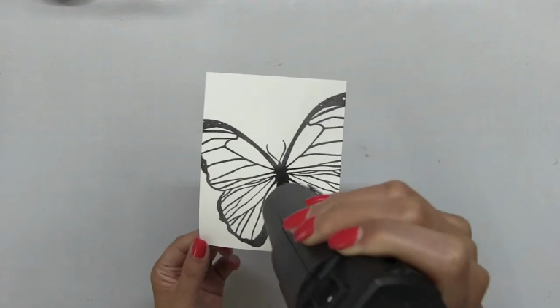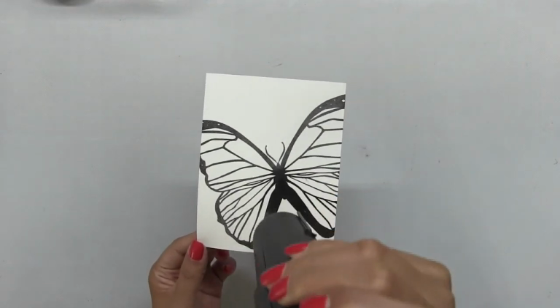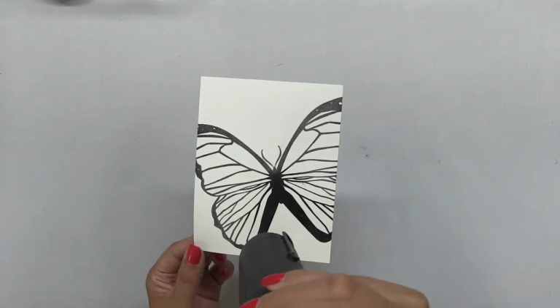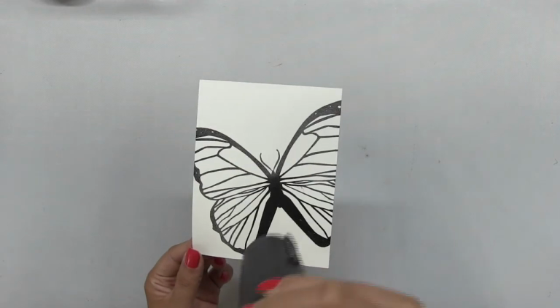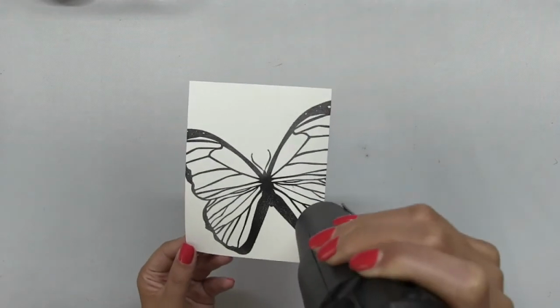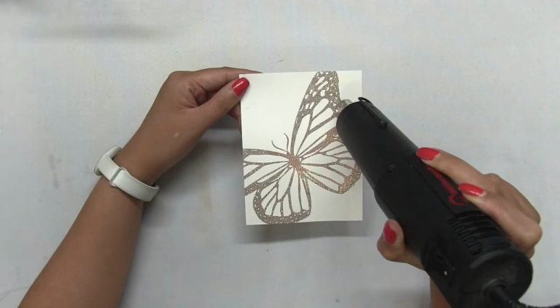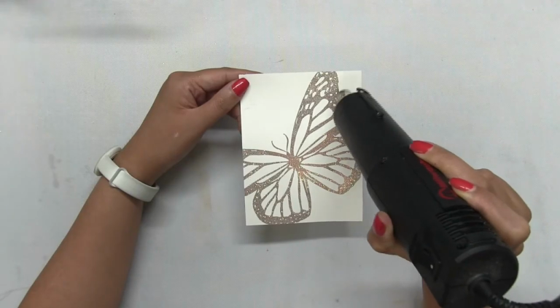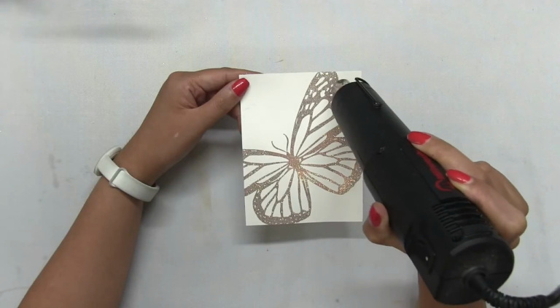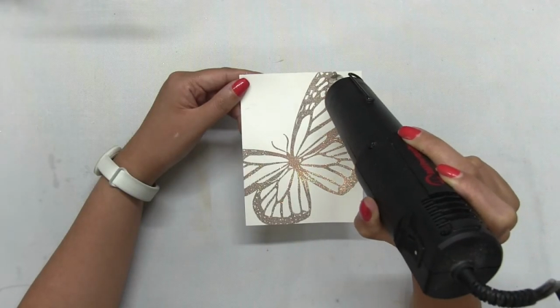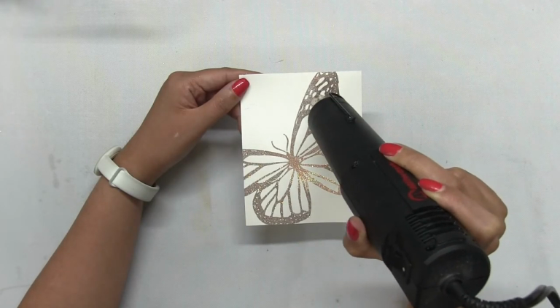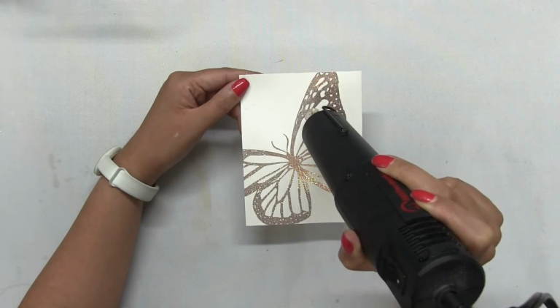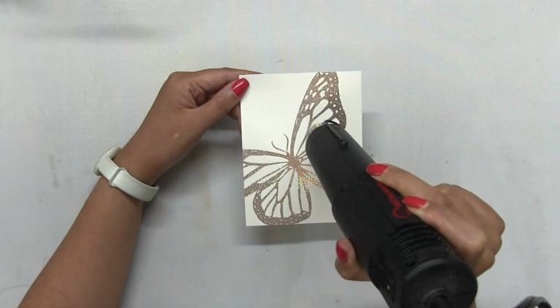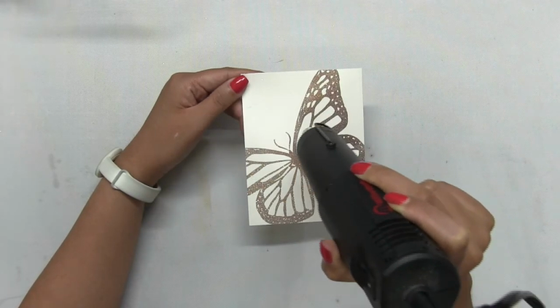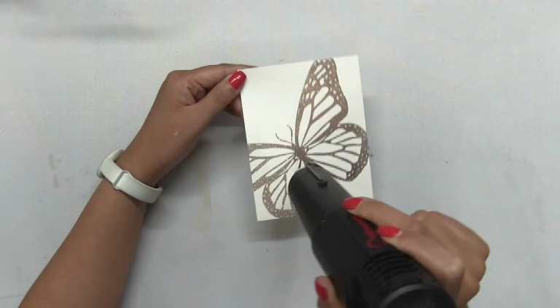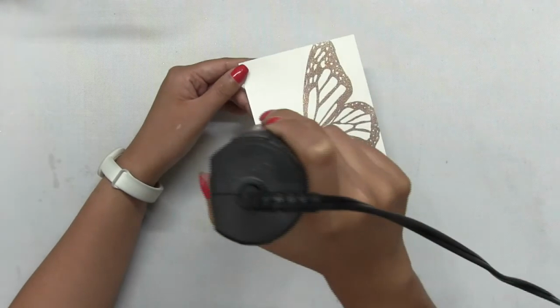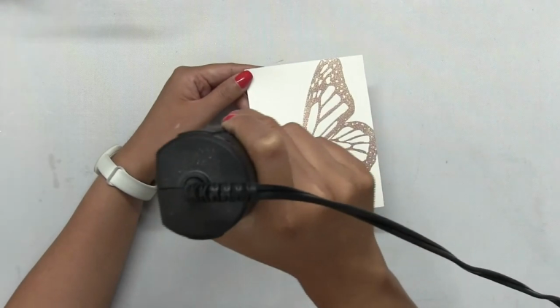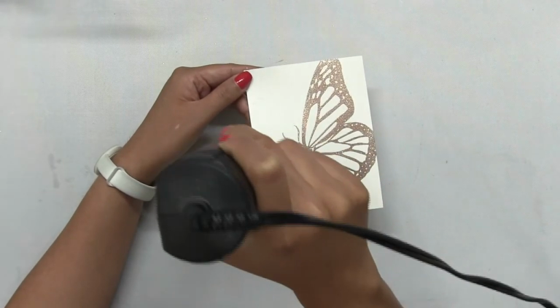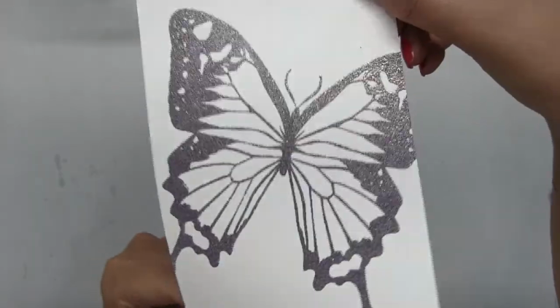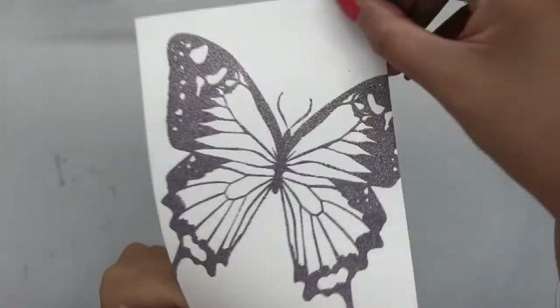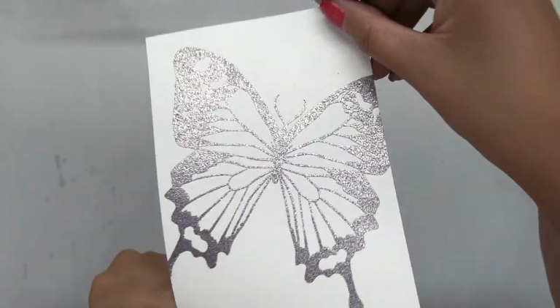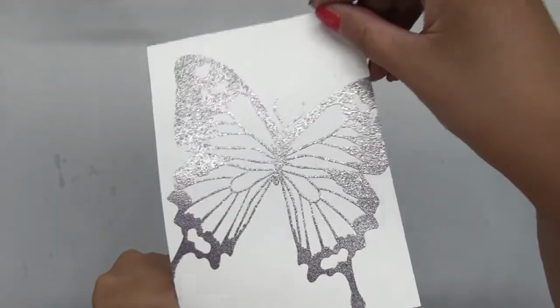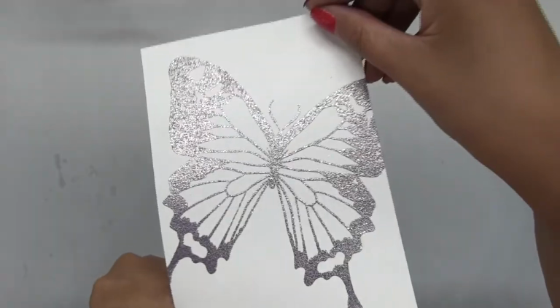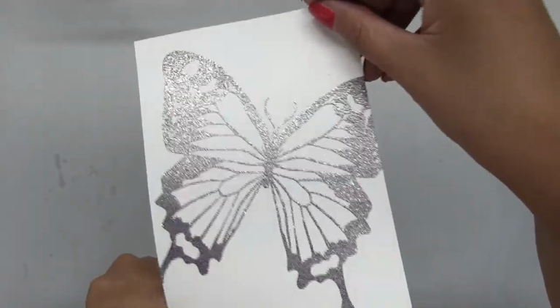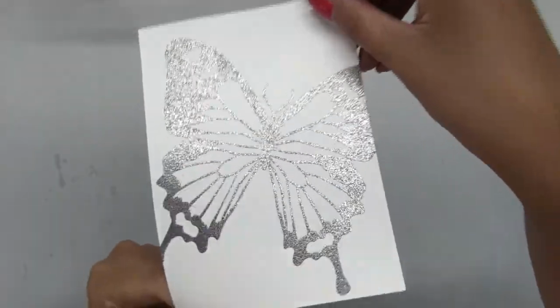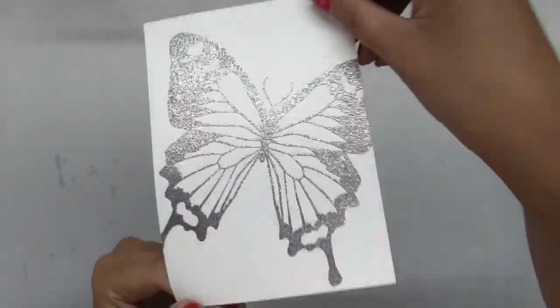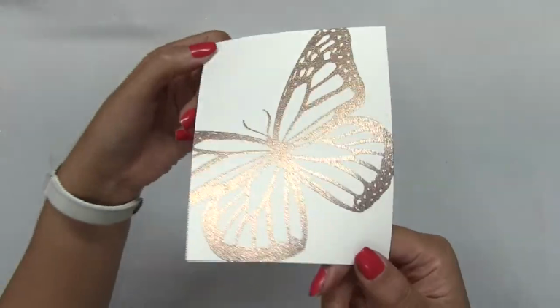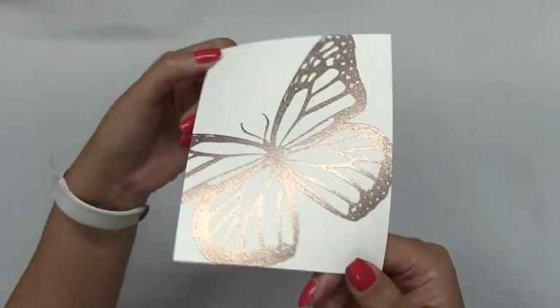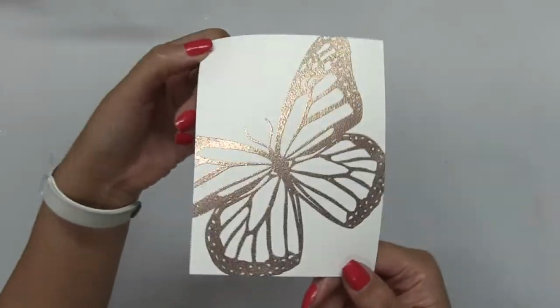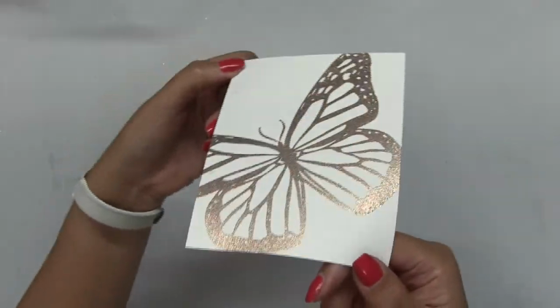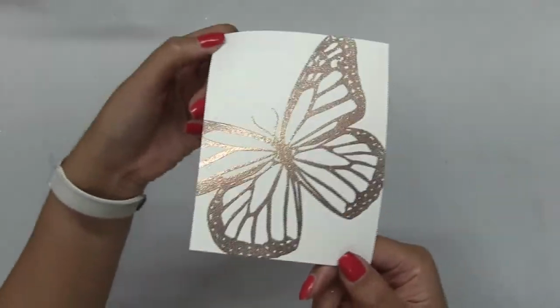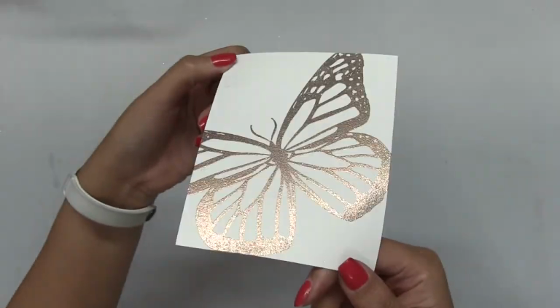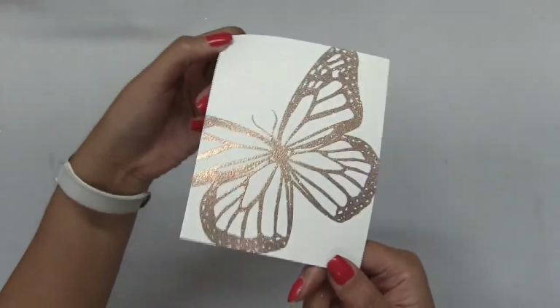I used clear embossing powder for the Swallowtail and Monarch, and then for the Morpho, I used pigment ink and clear embossing powder. Here is what all three look like embossed.